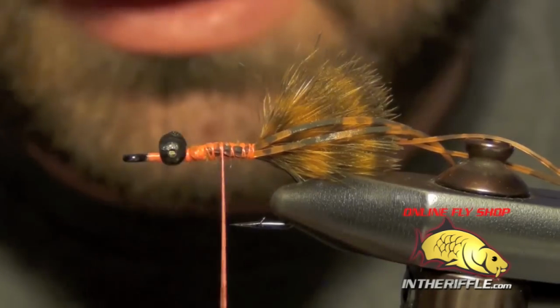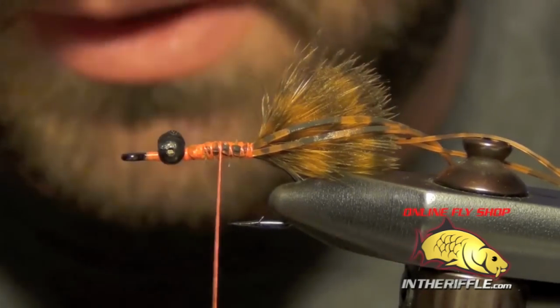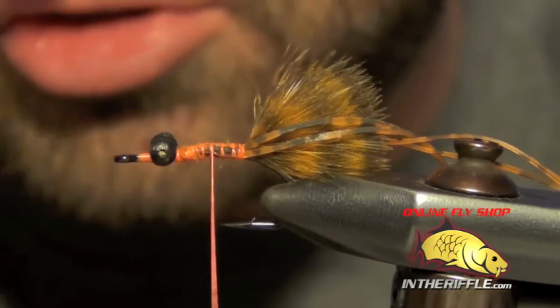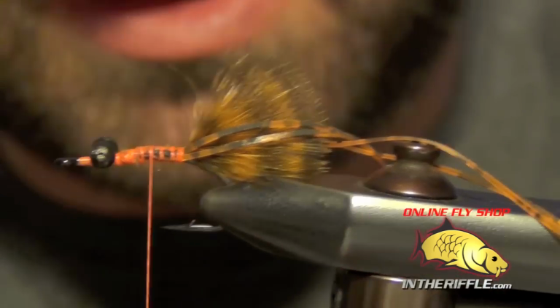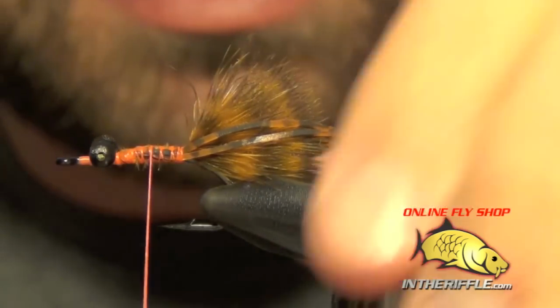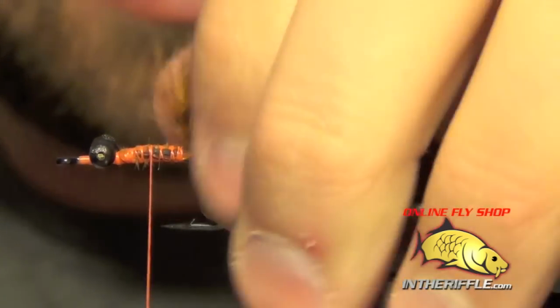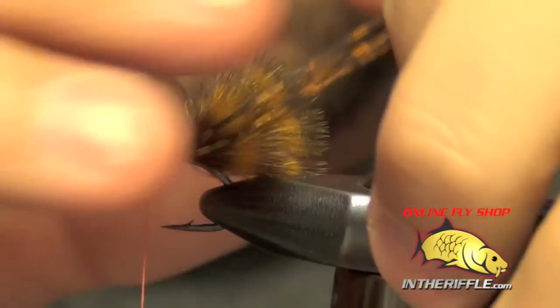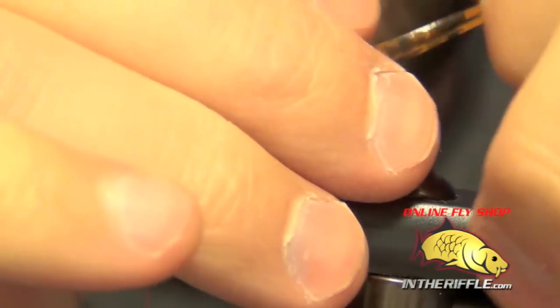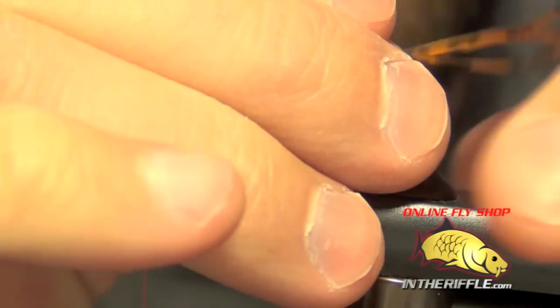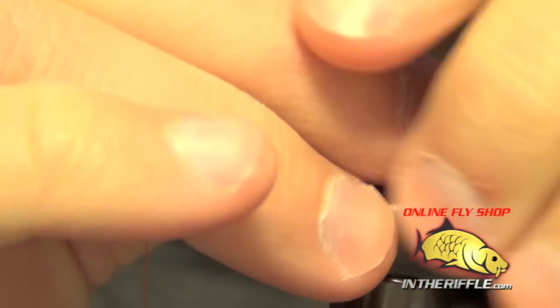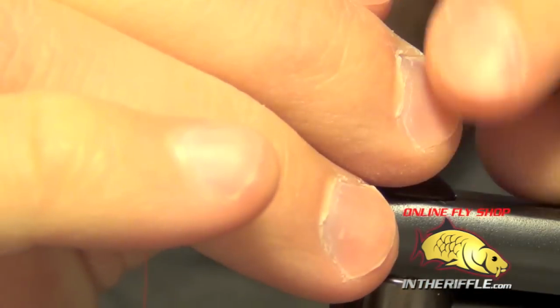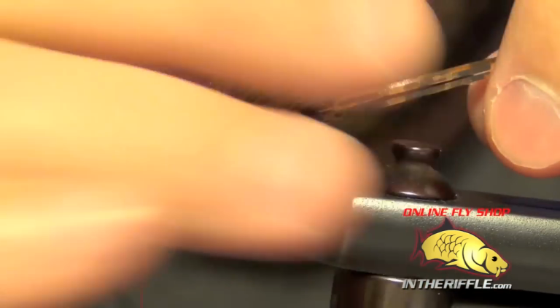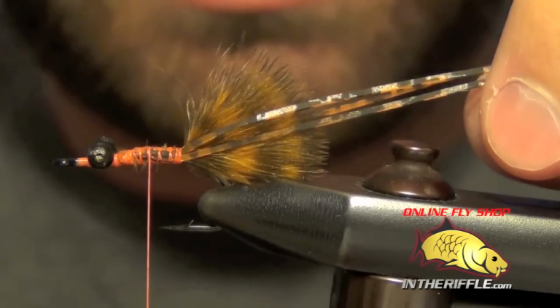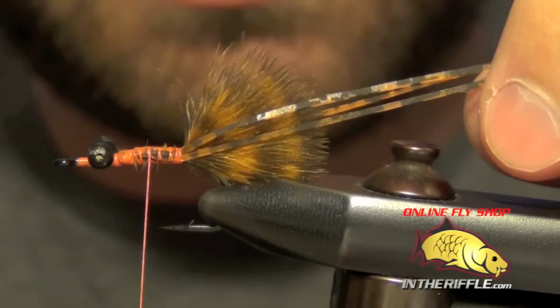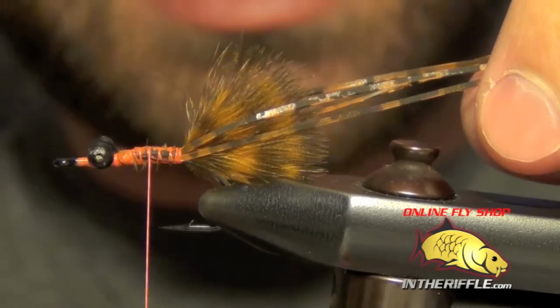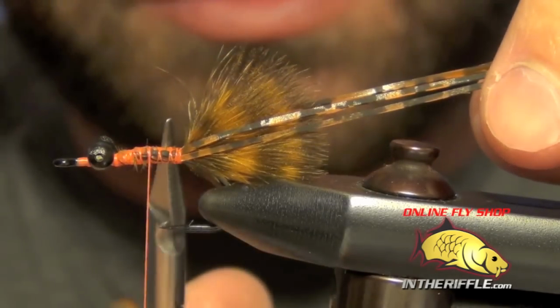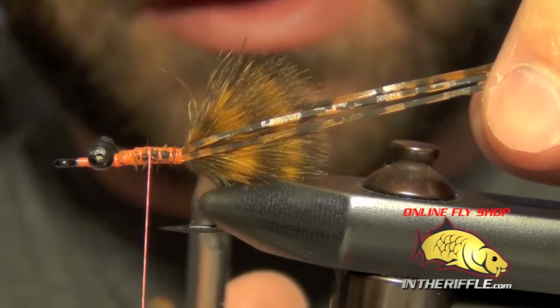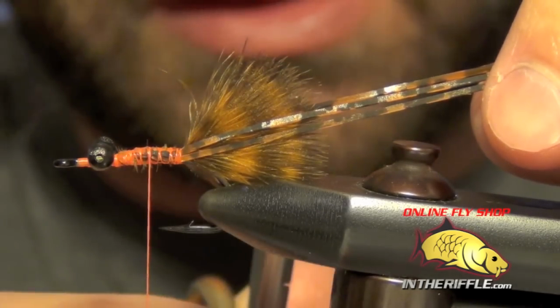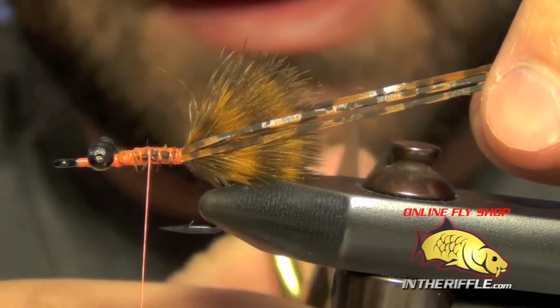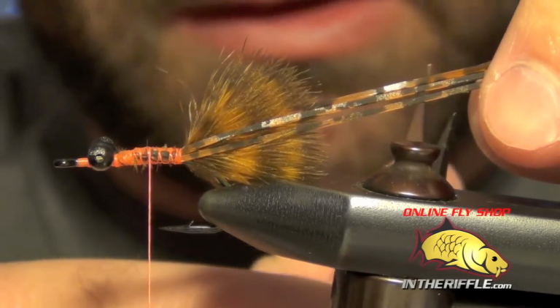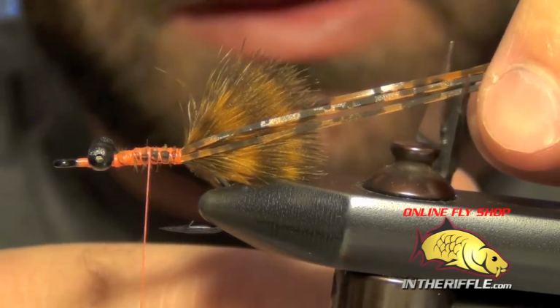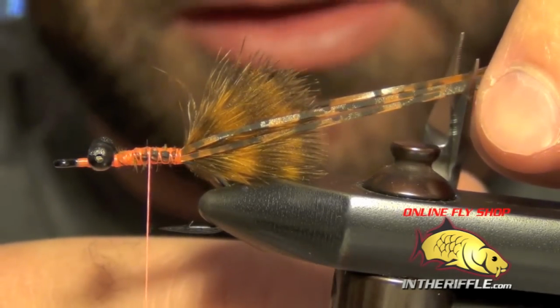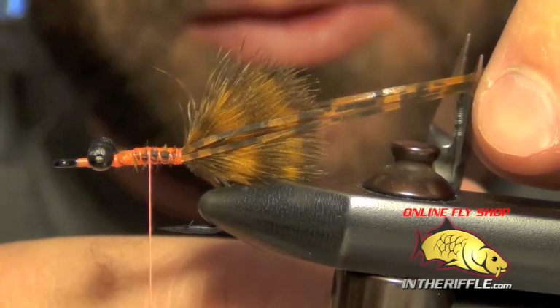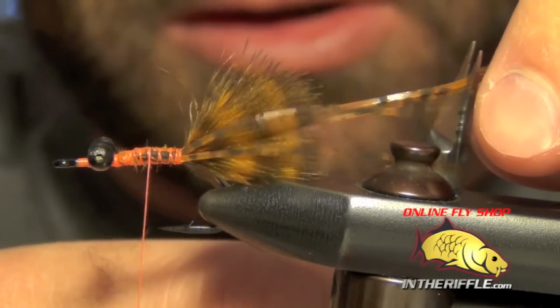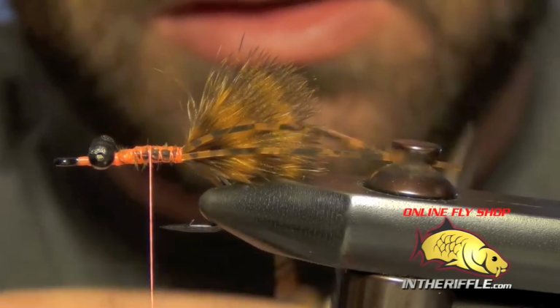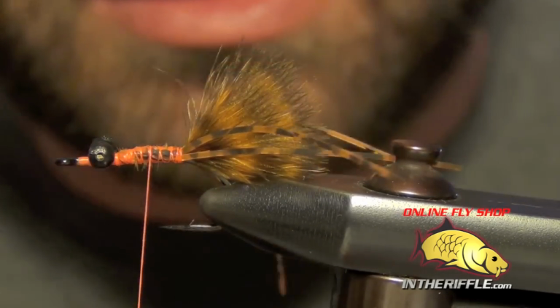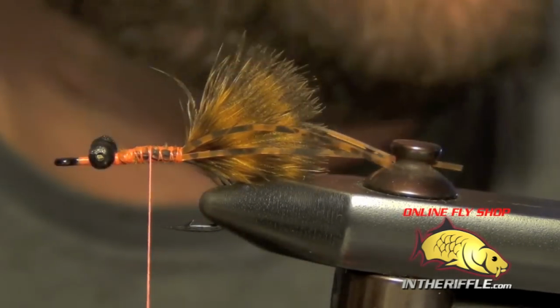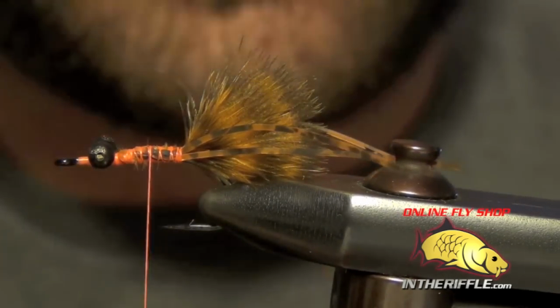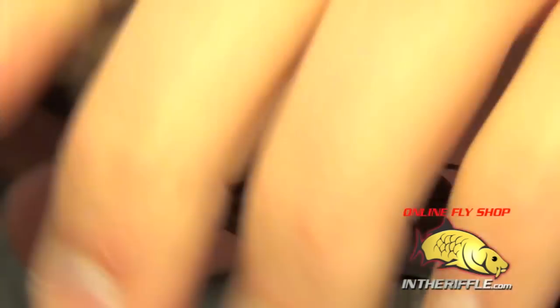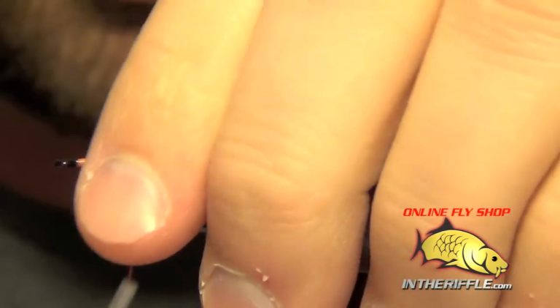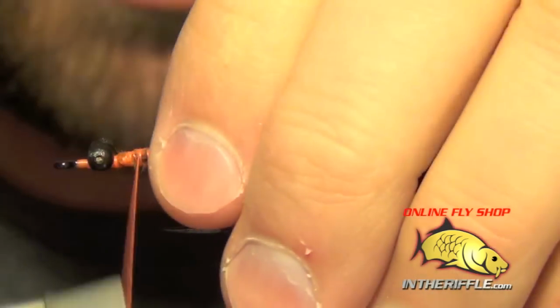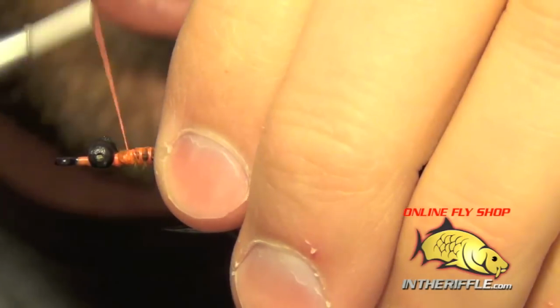Now we're ready to trim the legs. I like to trim these legs about twice the length of the tail. So I go the length of the tail and then a little bit more, and you can trim them out of the way.